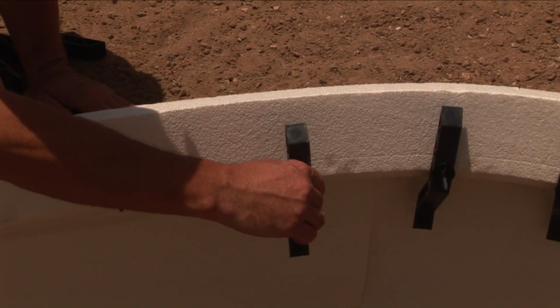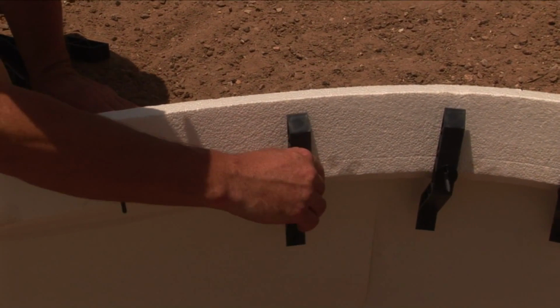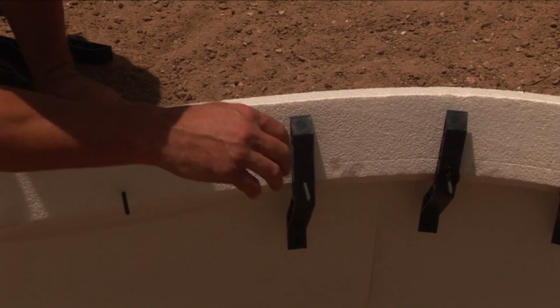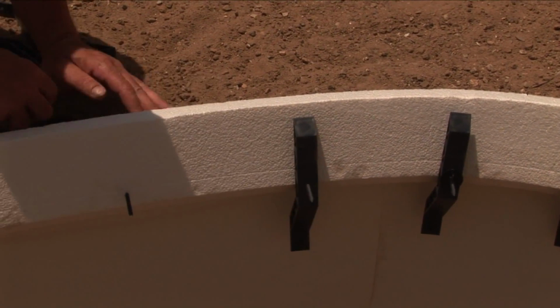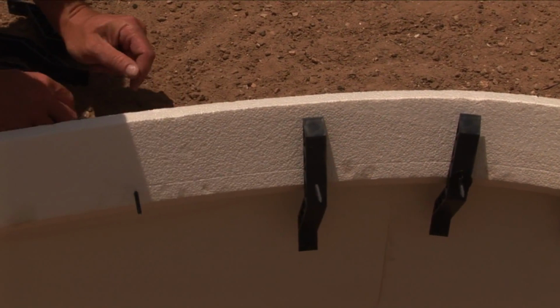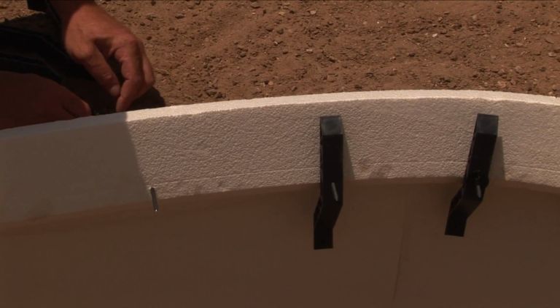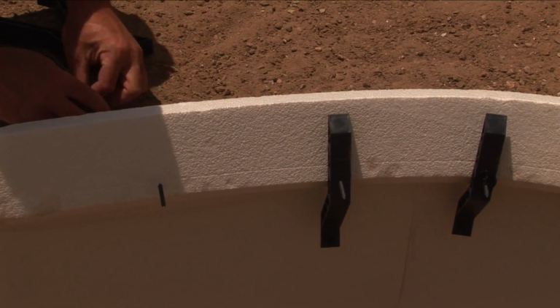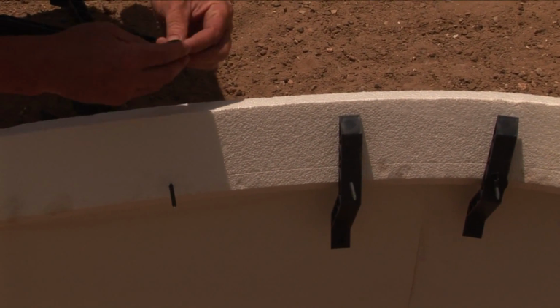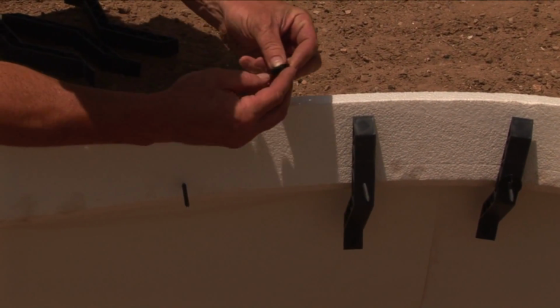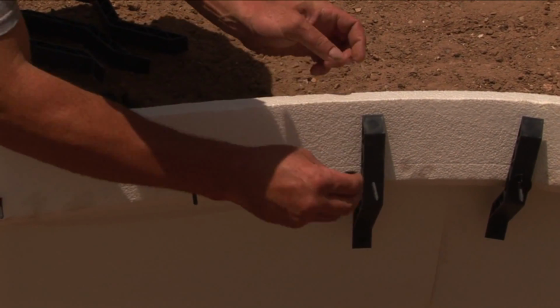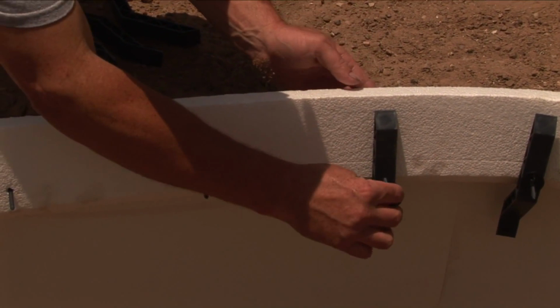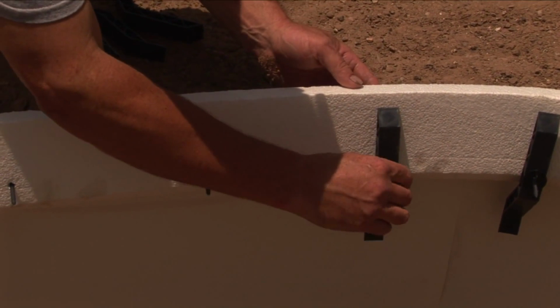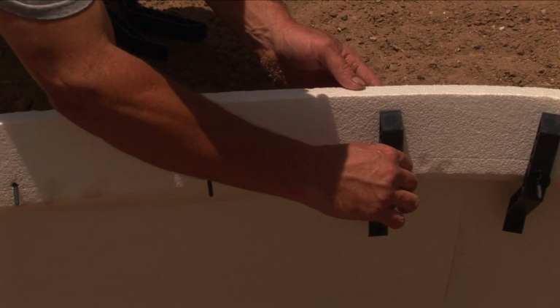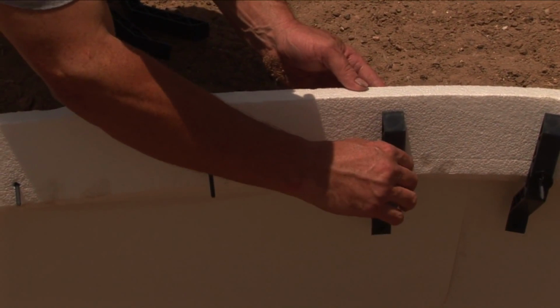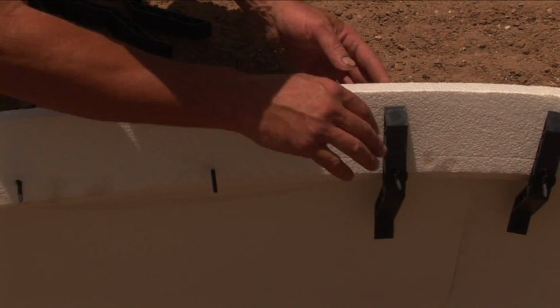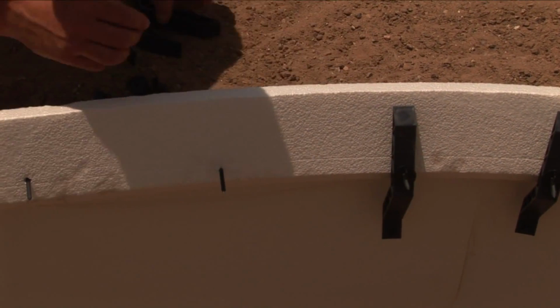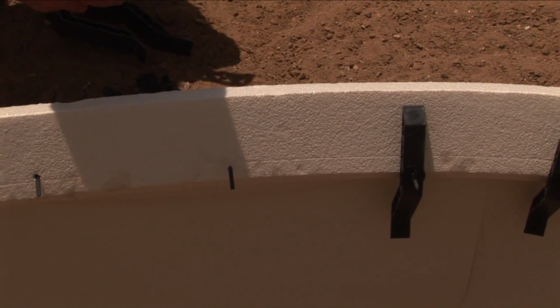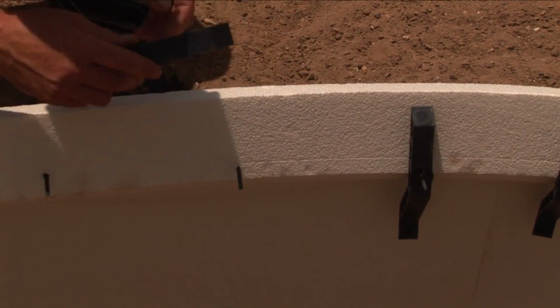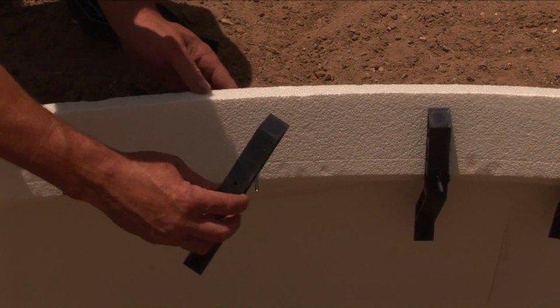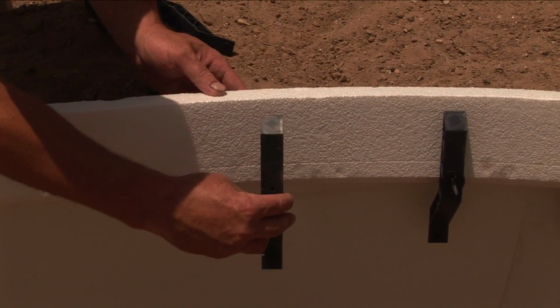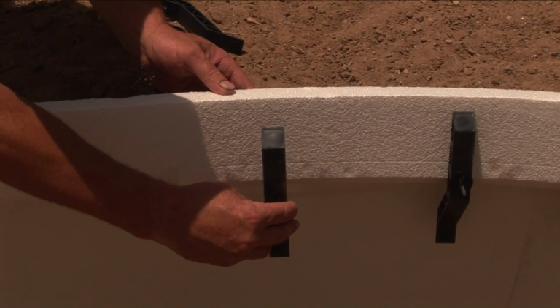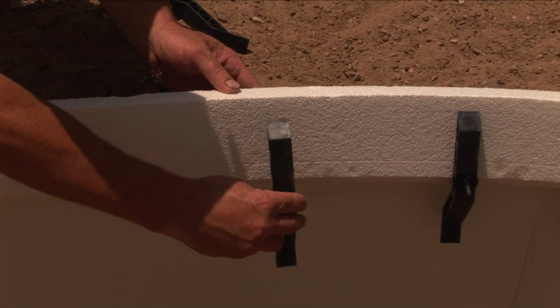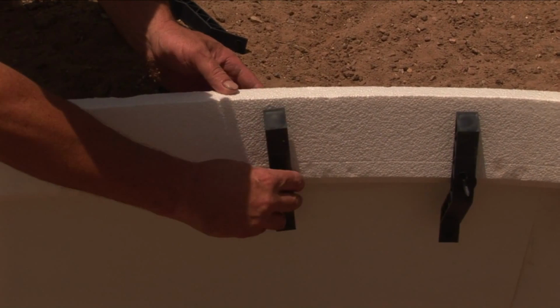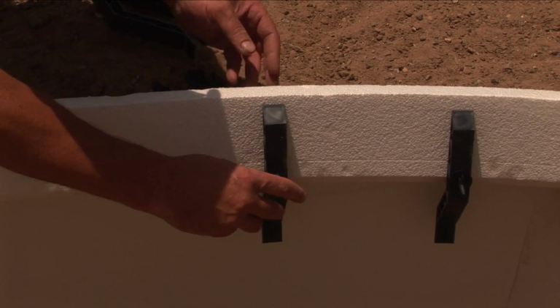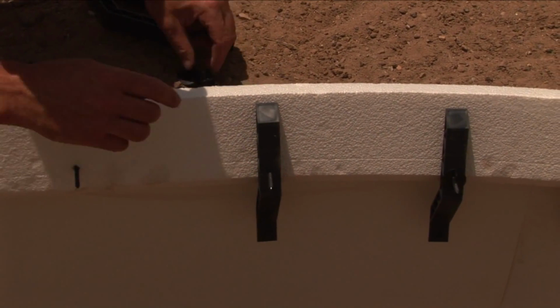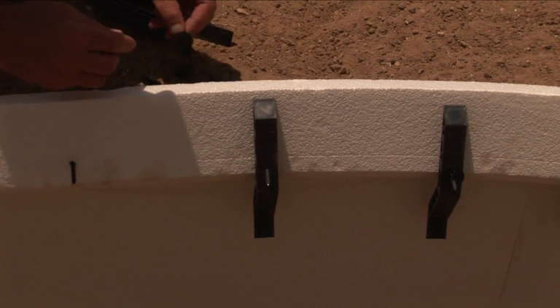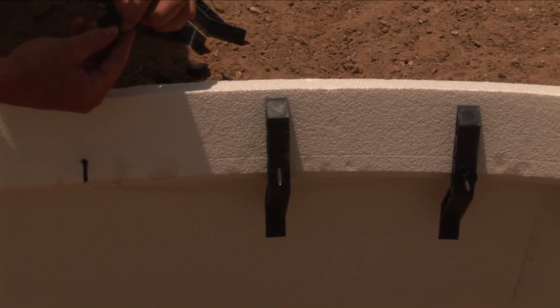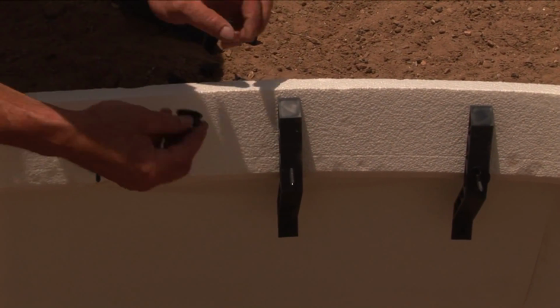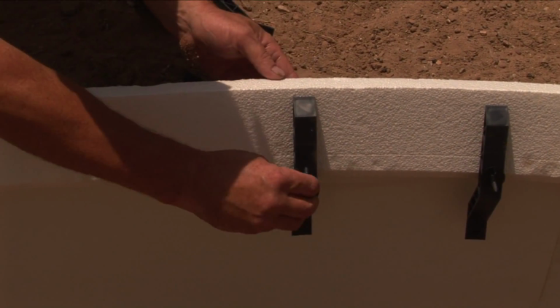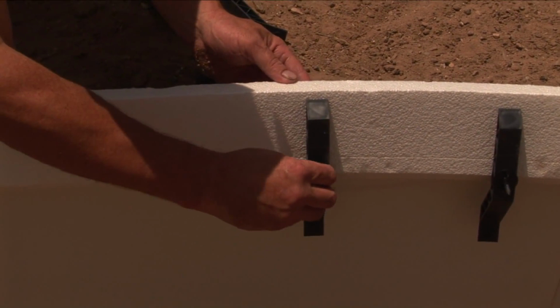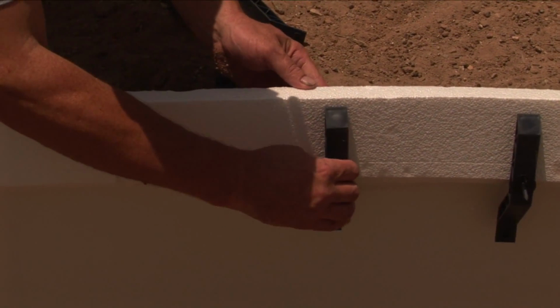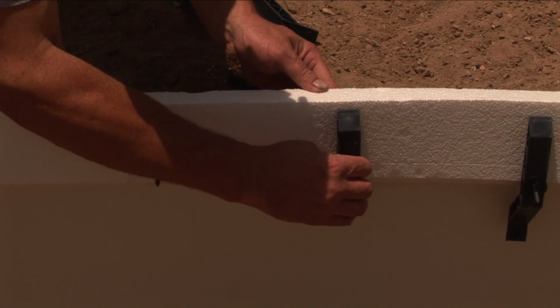With the spear properly positioned, place the middle hole of the plastic bracket over the protruding spear, followed by sliding the self-locking button onto the spear.